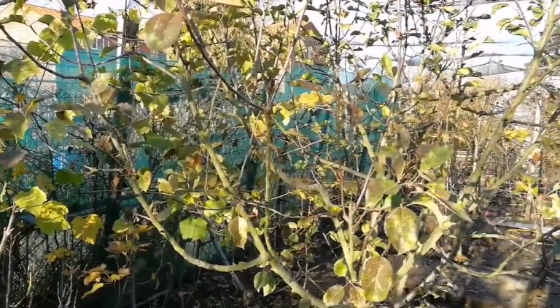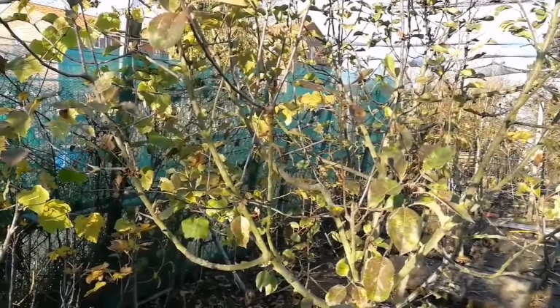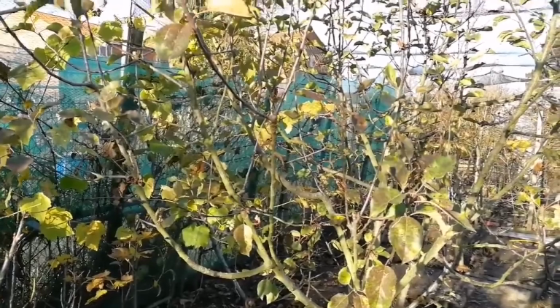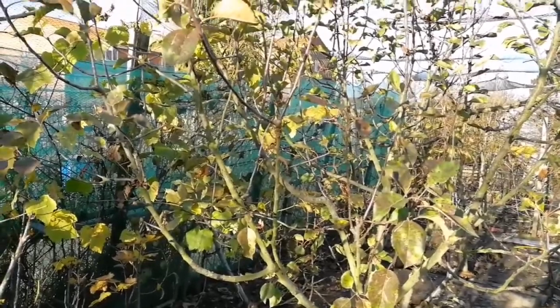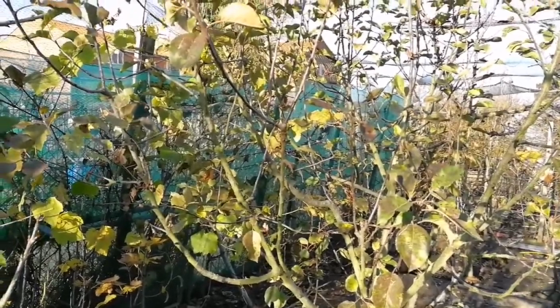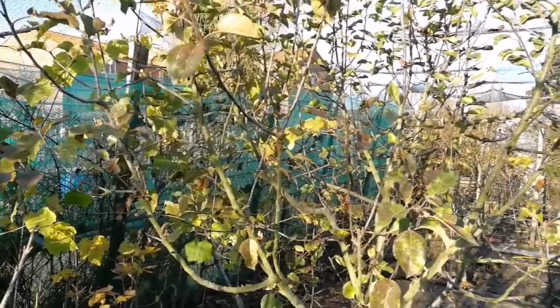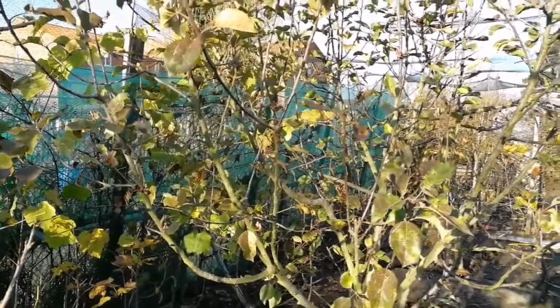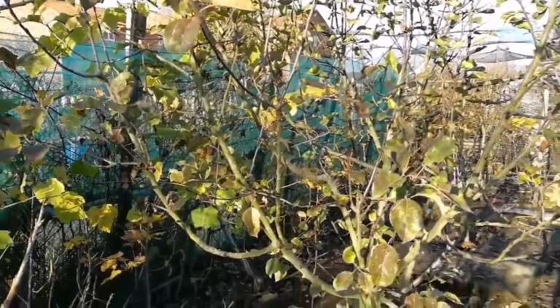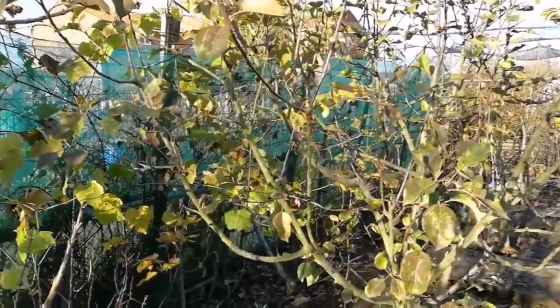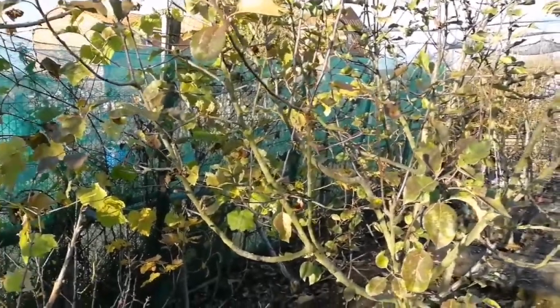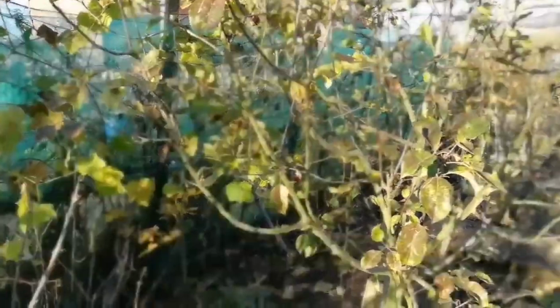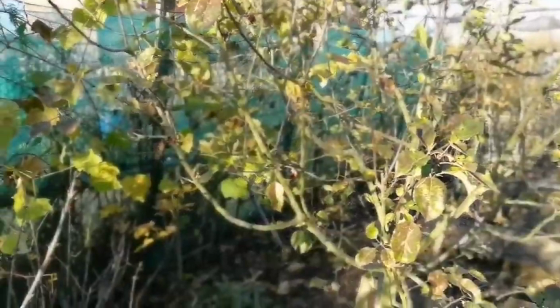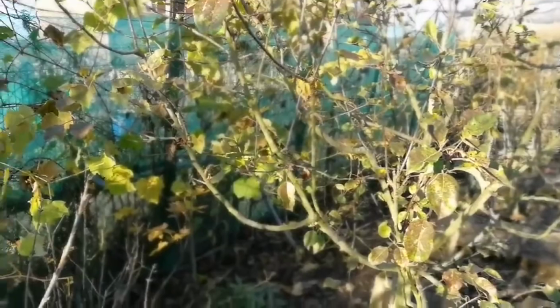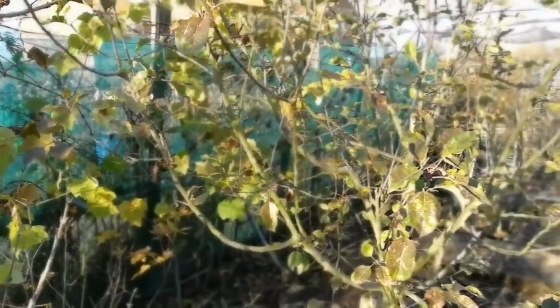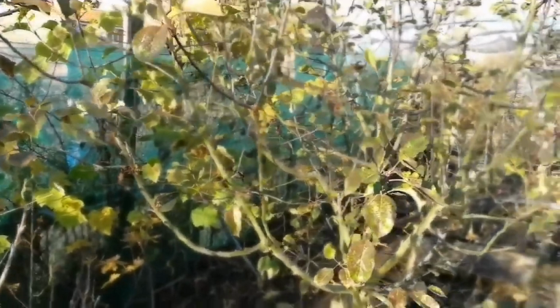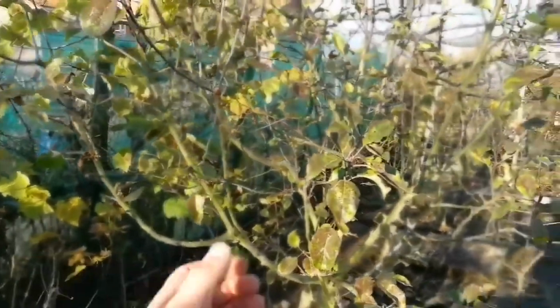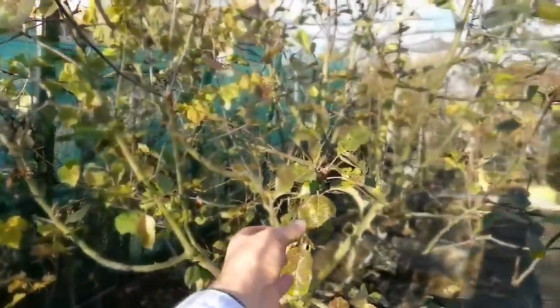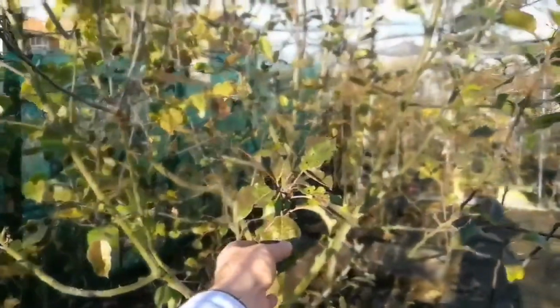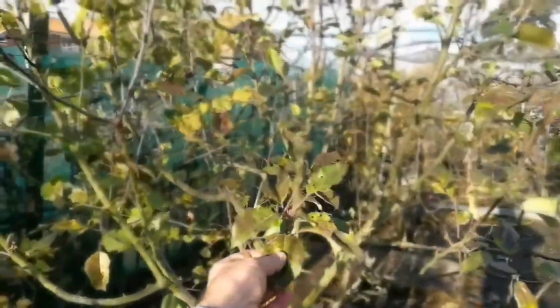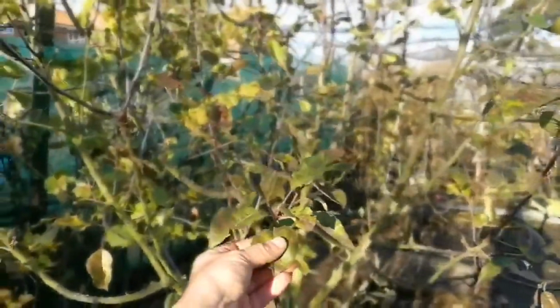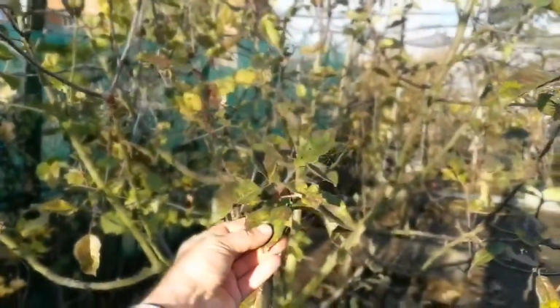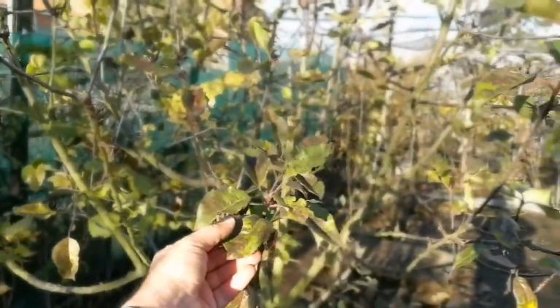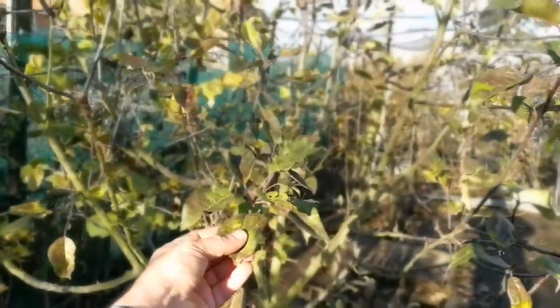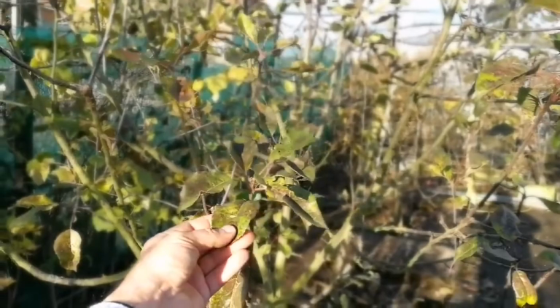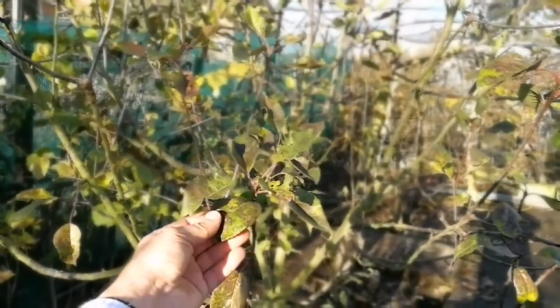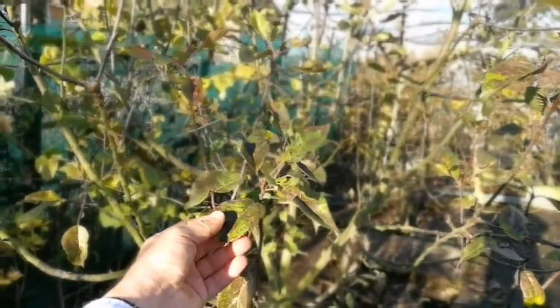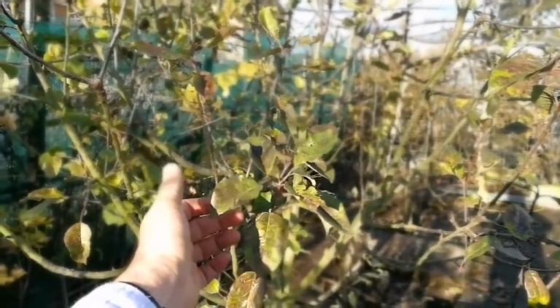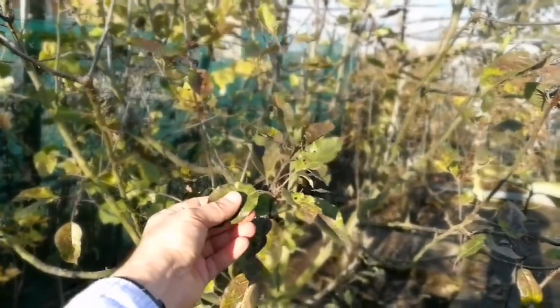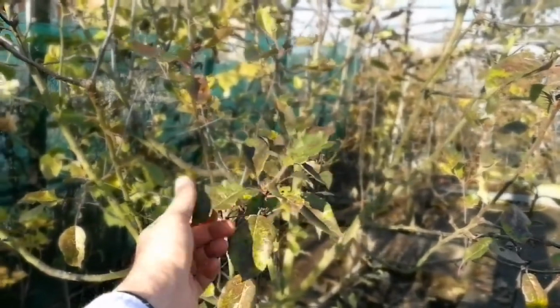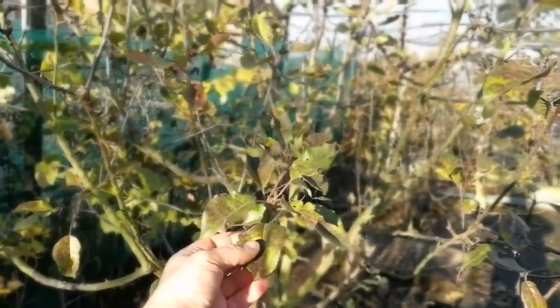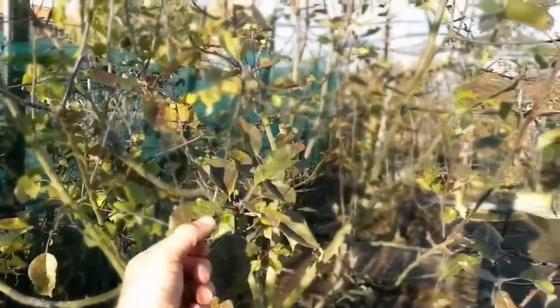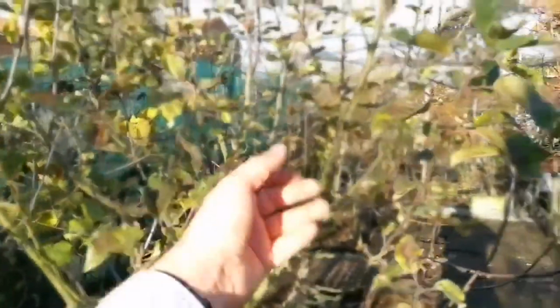How to know if an apple is a late variety apple. This is now the 19th of November, and all the other apple trees that I have have shed their leaves. This is an apple variety called Topaz, and it still has some leaves.